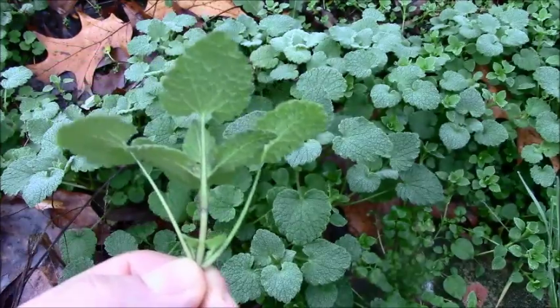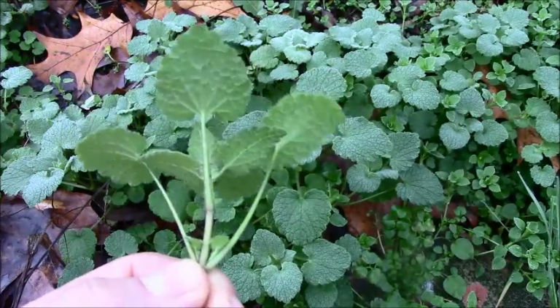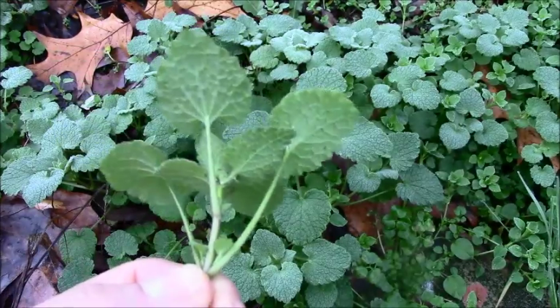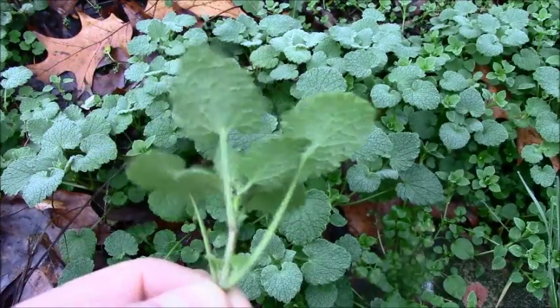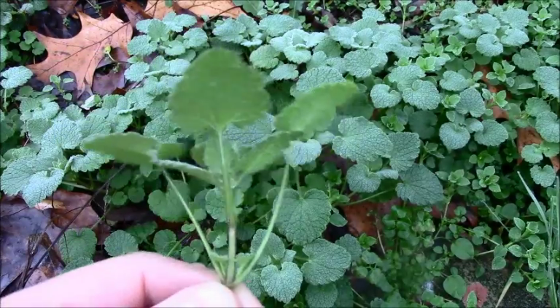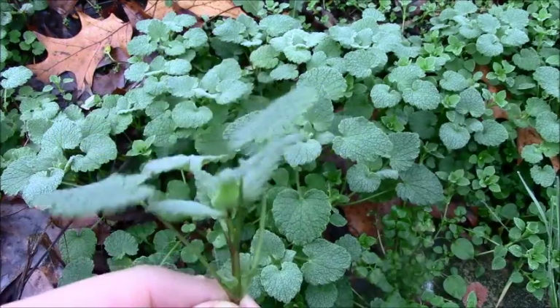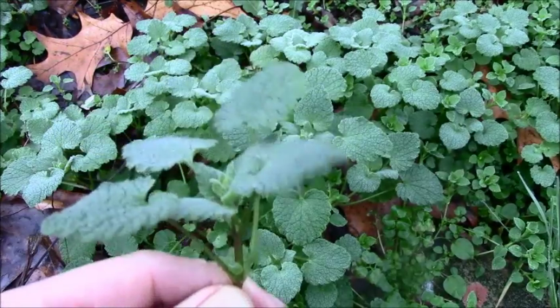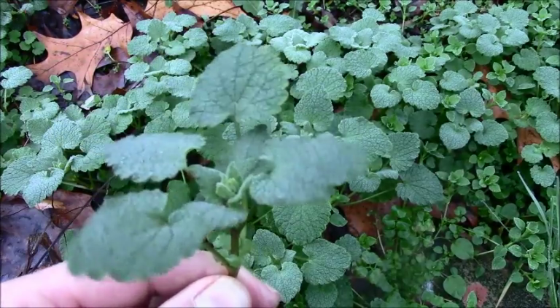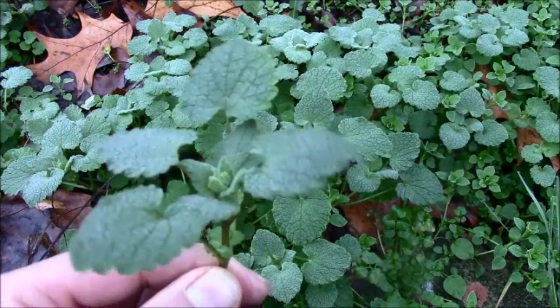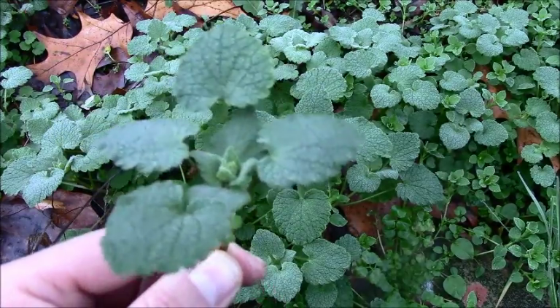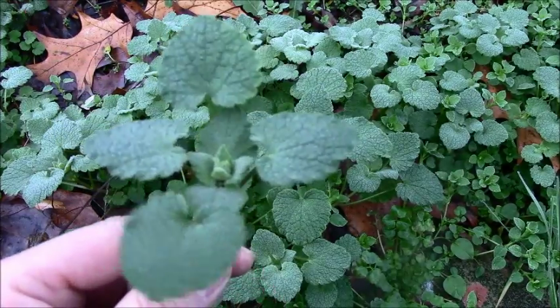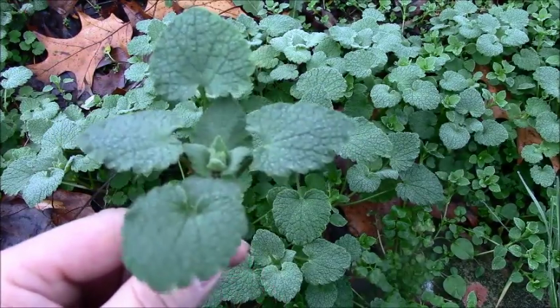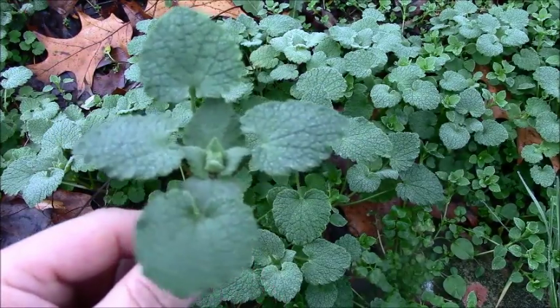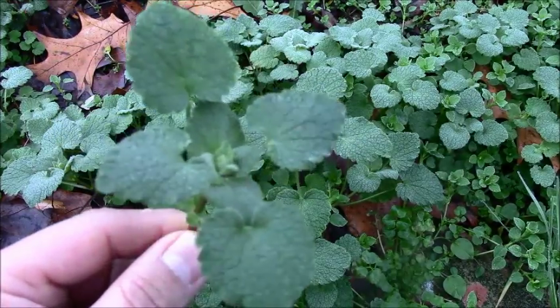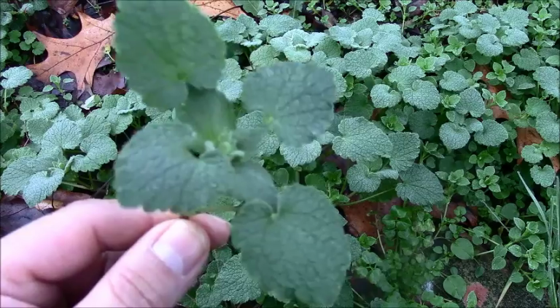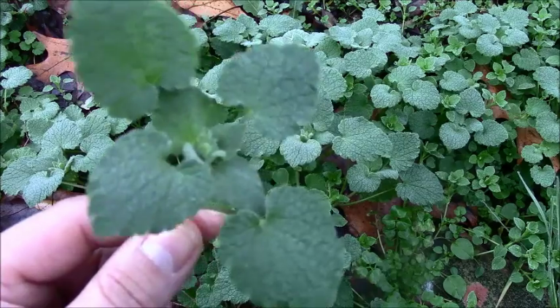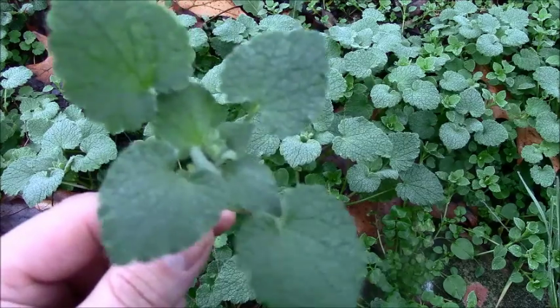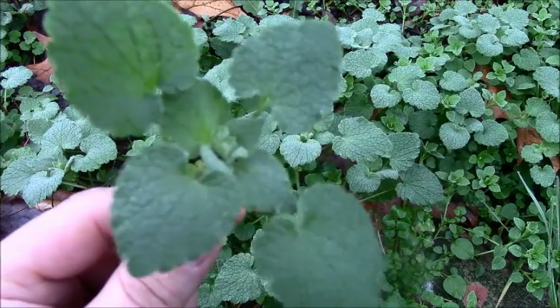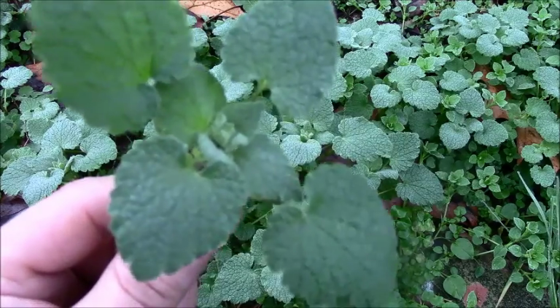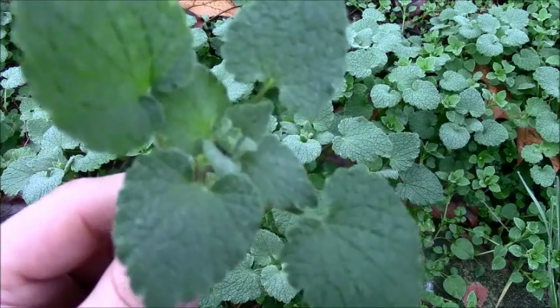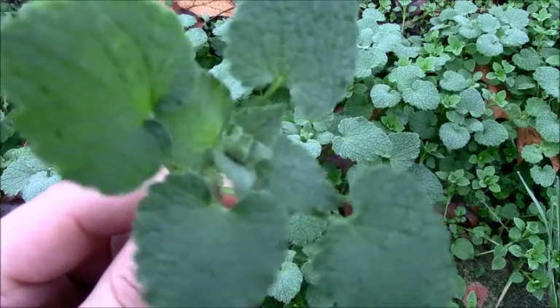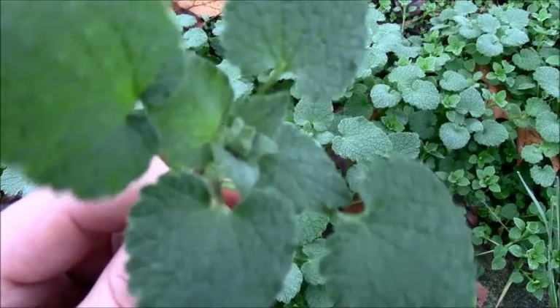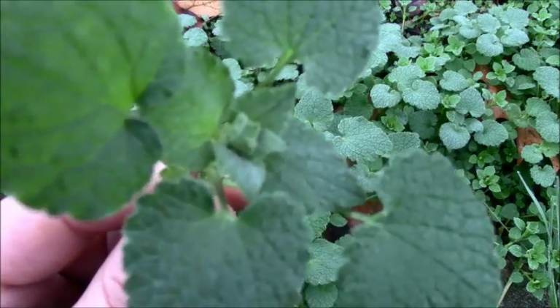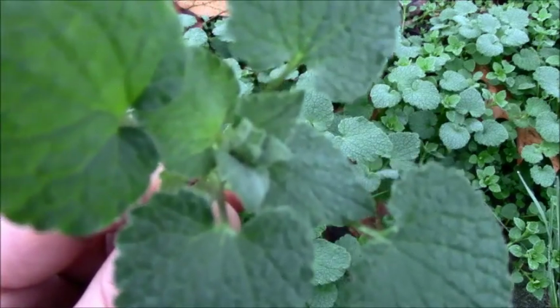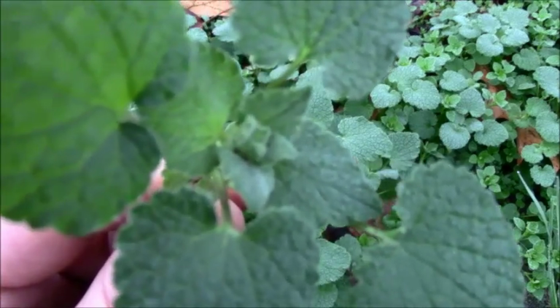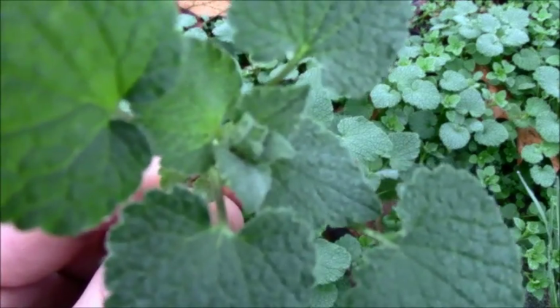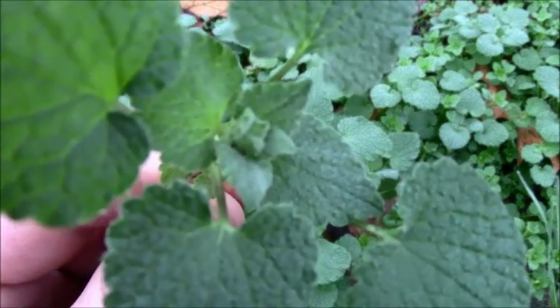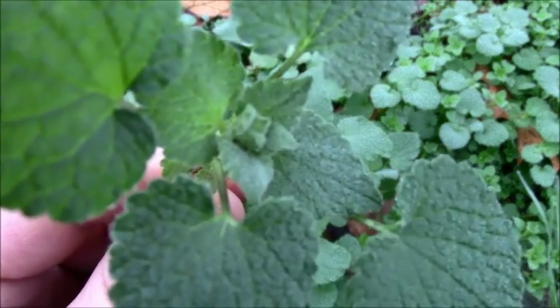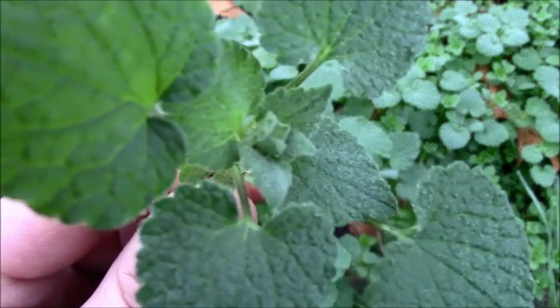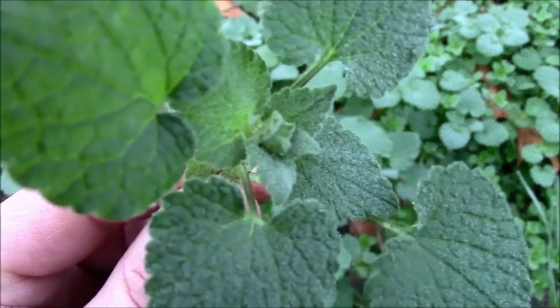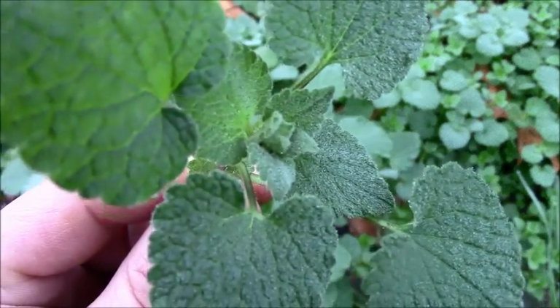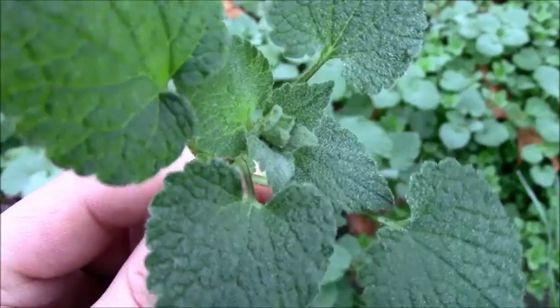It's called dead nettle, I guess because some people think it looks a little bit like nettle, and the 'dead' refers to it not having the sting — but like I said, it's in the mint family.